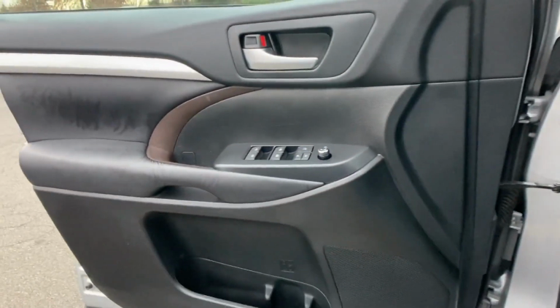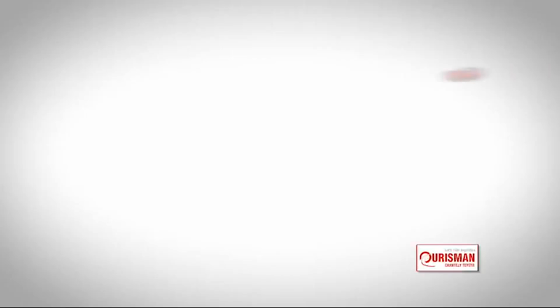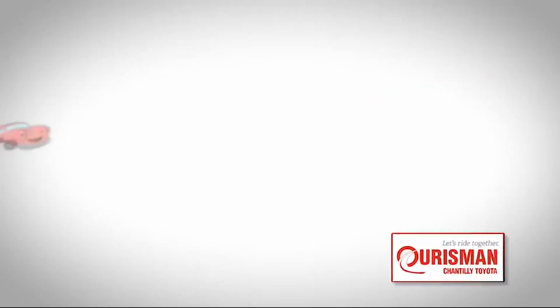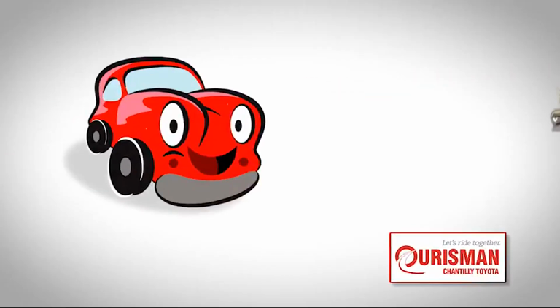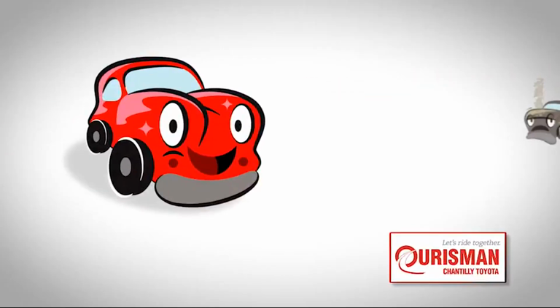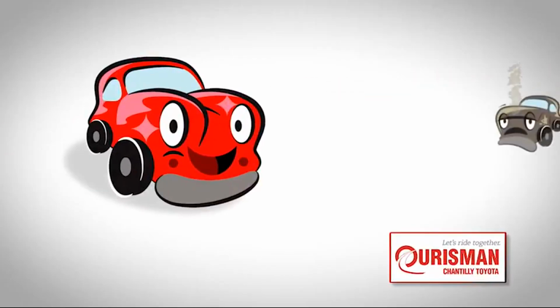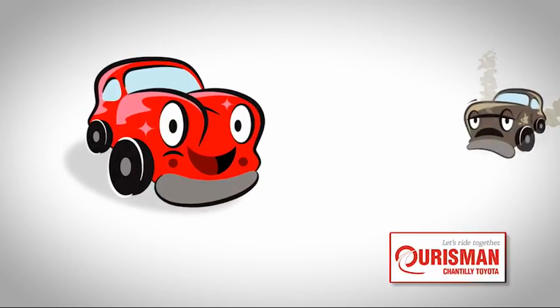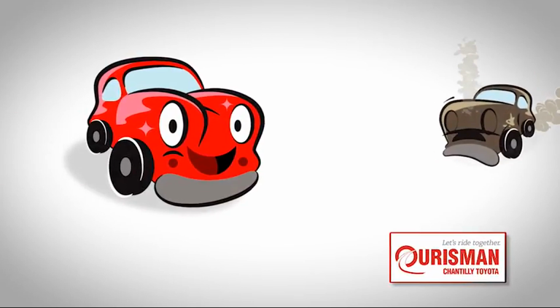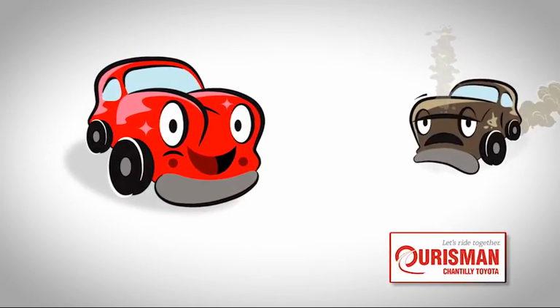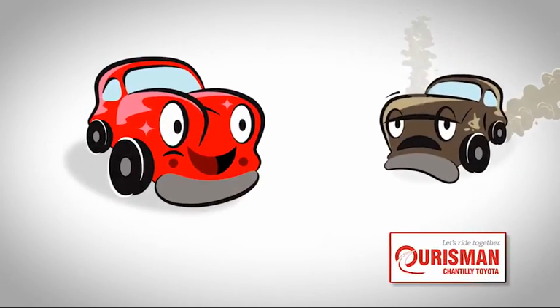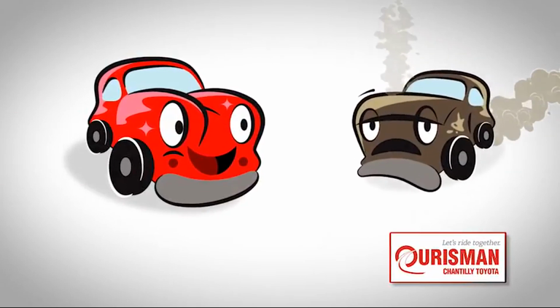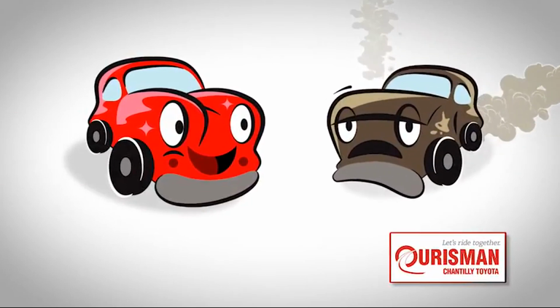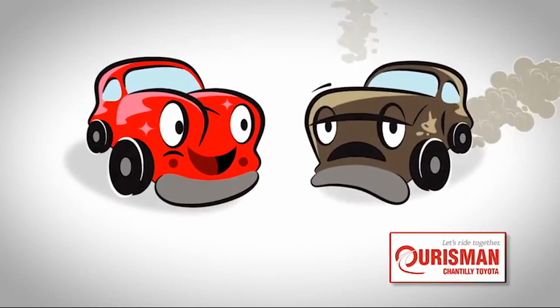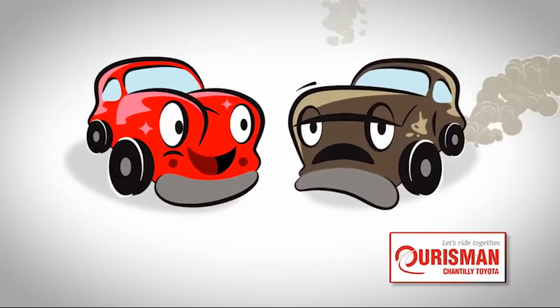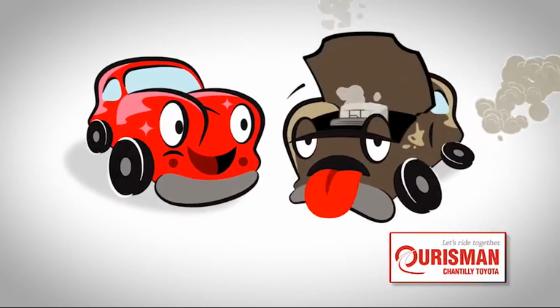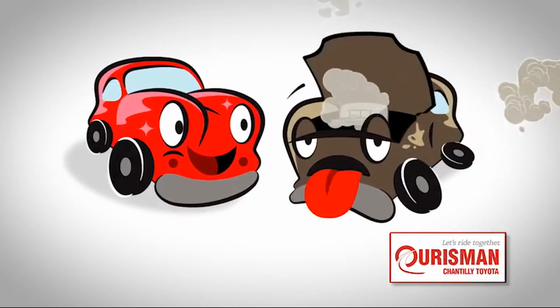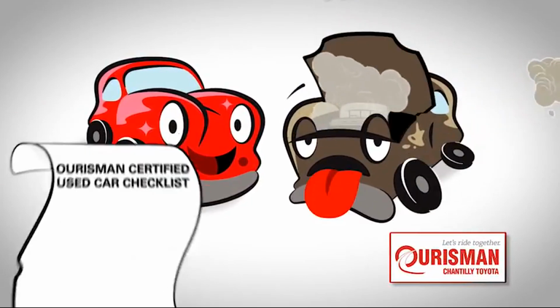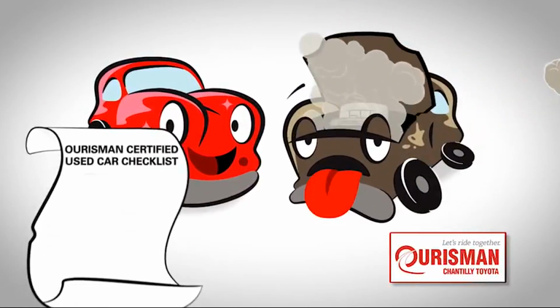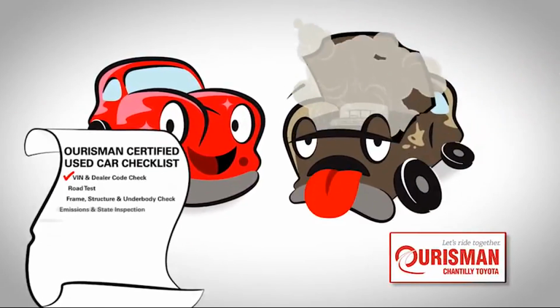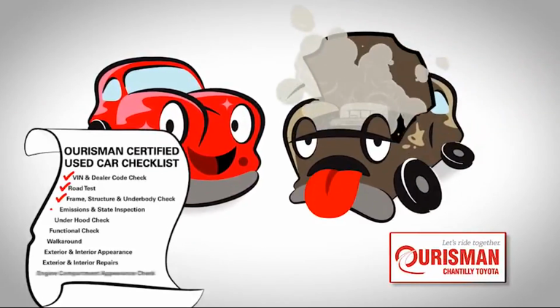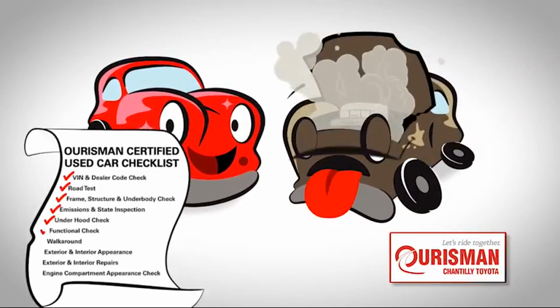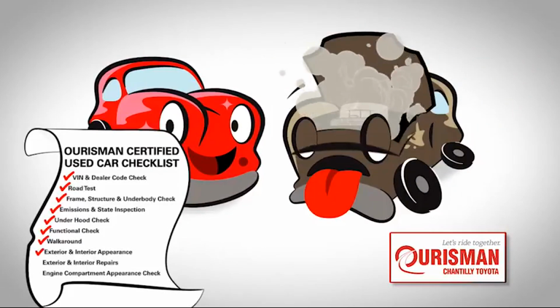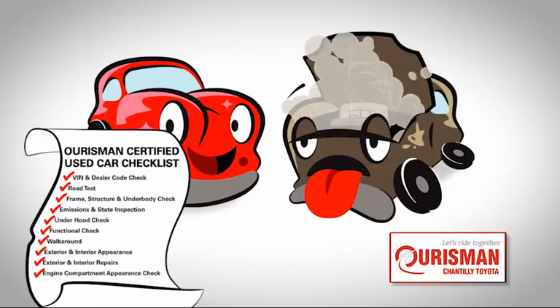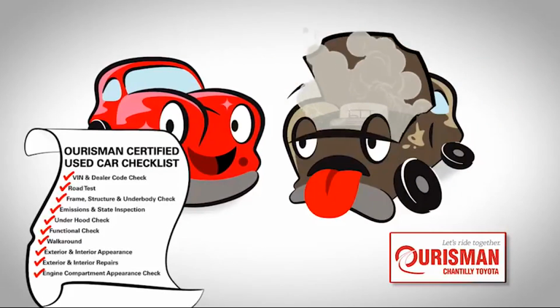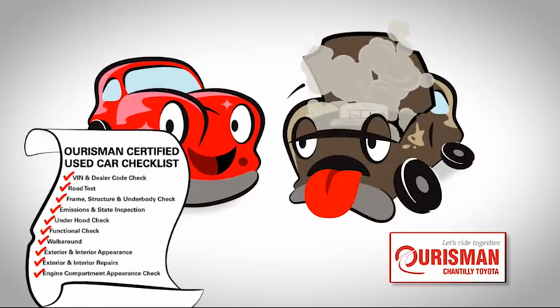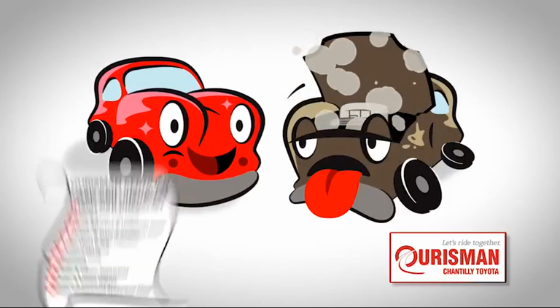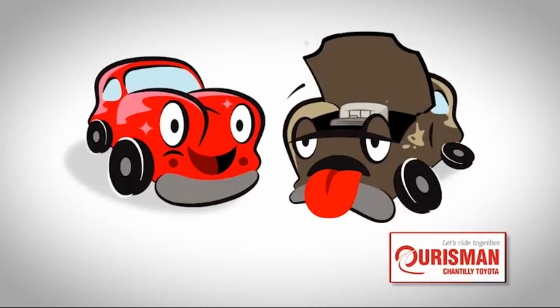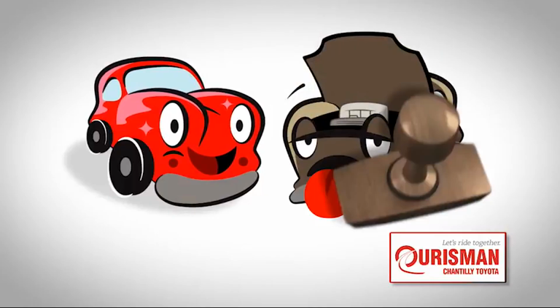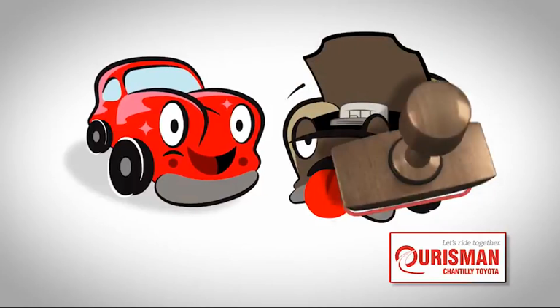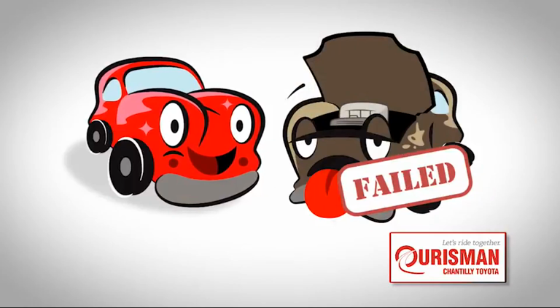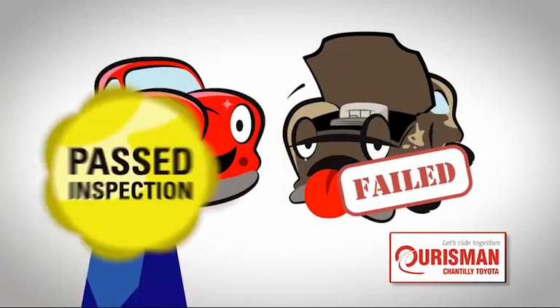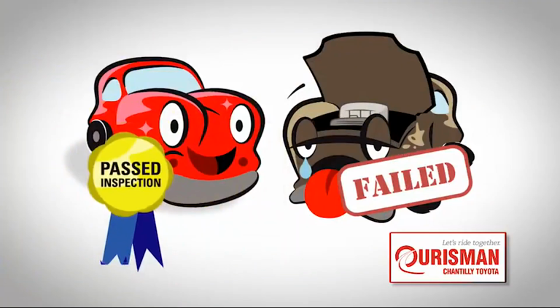Not just any vehicle makes it onto an Oarsman used car lot. Each one undergoes a rigorous process. If it doesn't pass, it doesn't join our family.